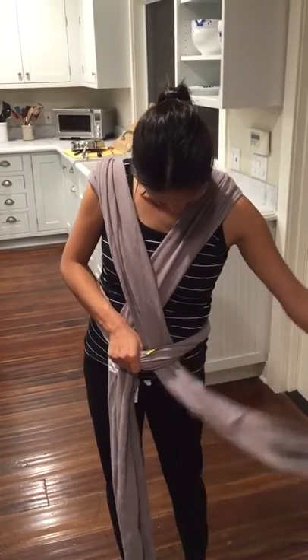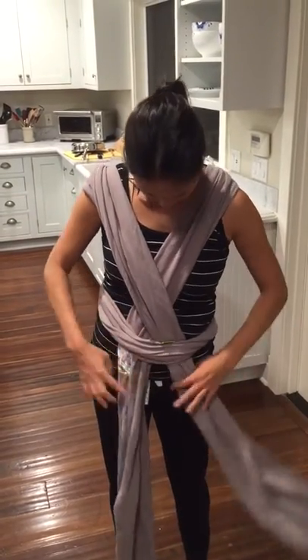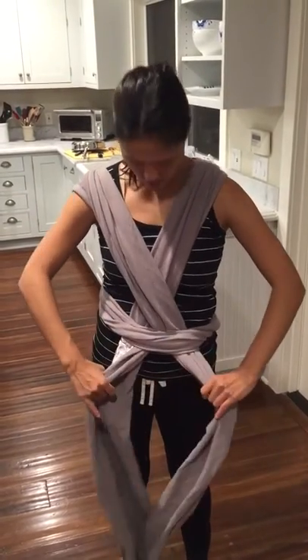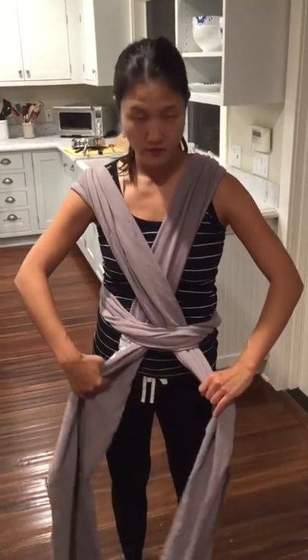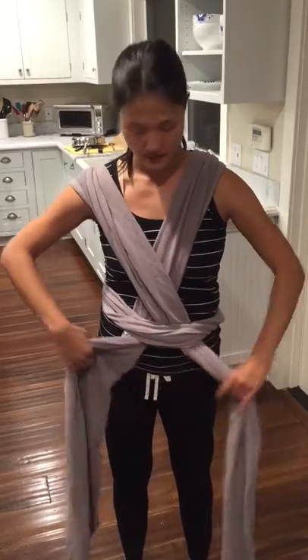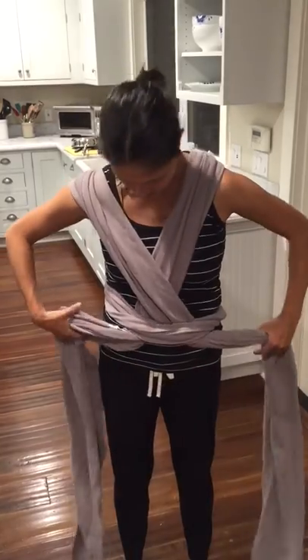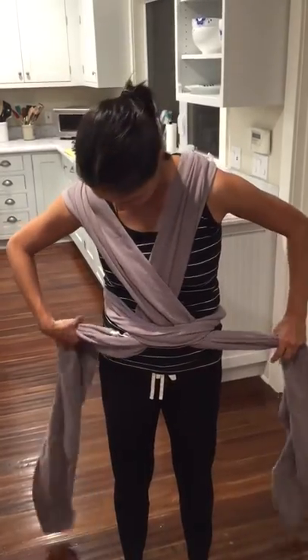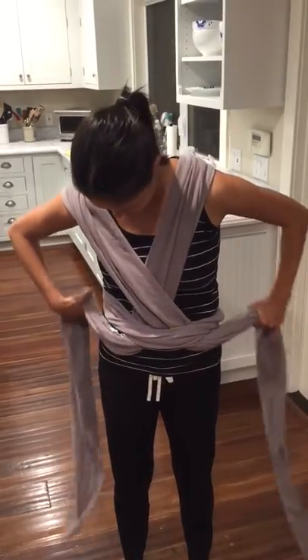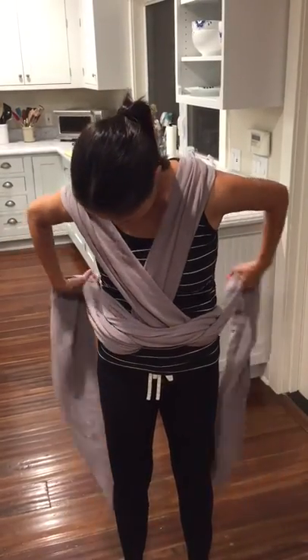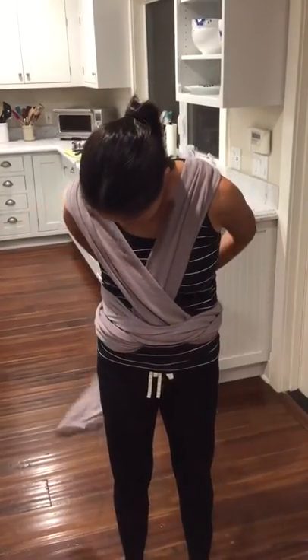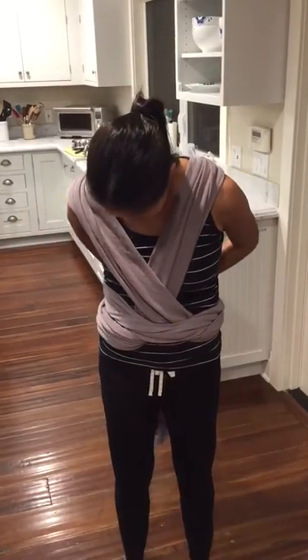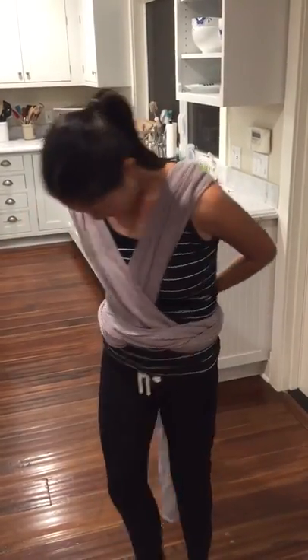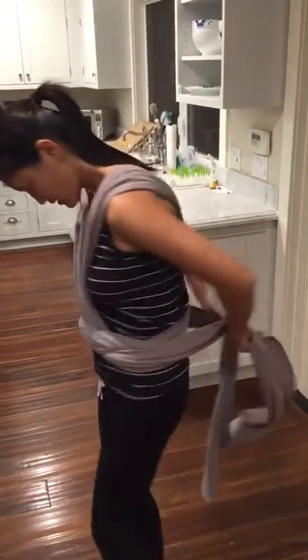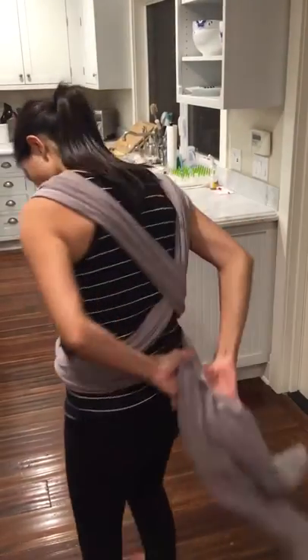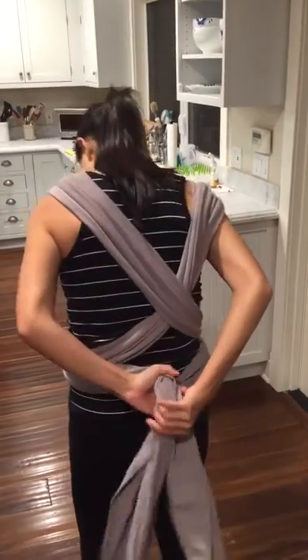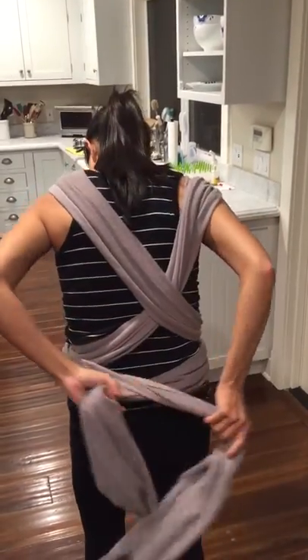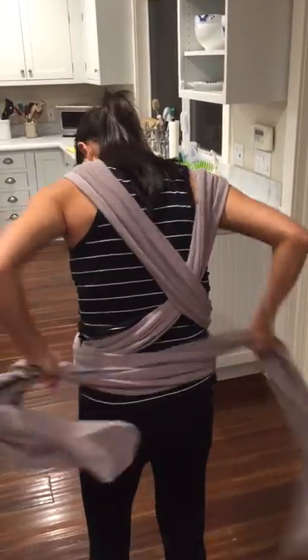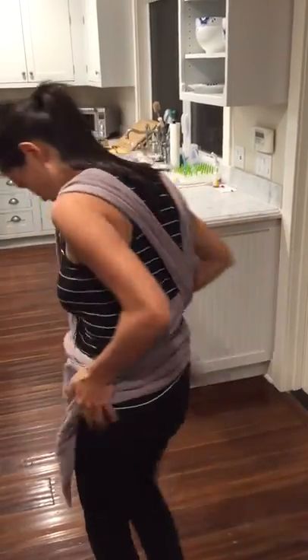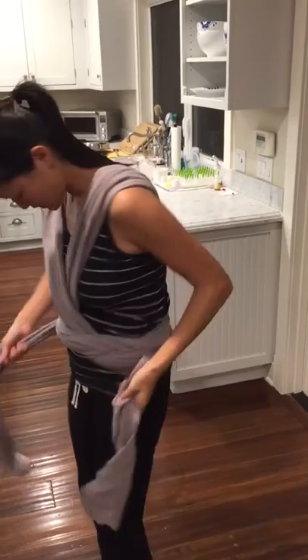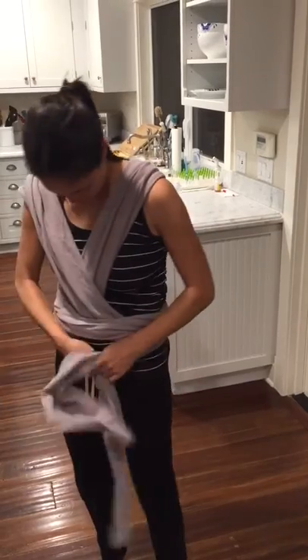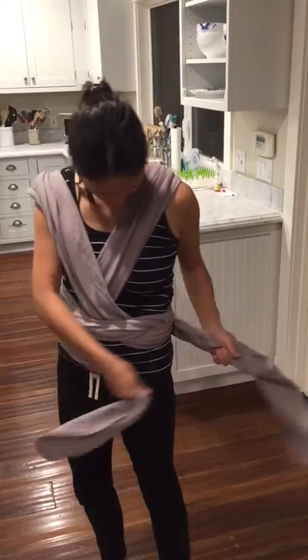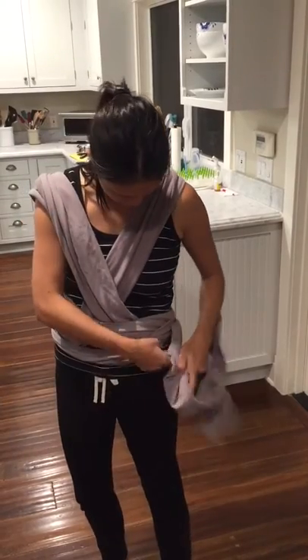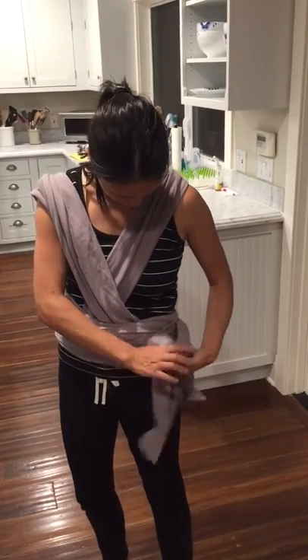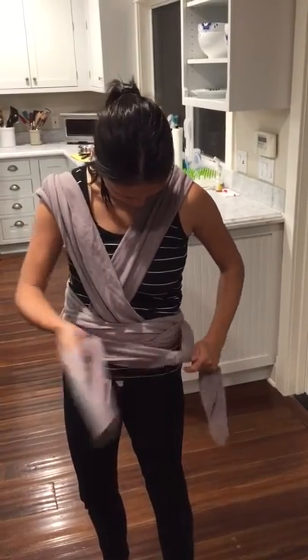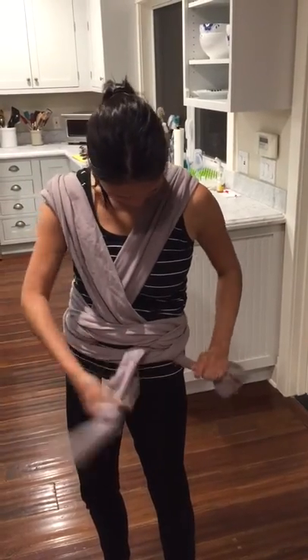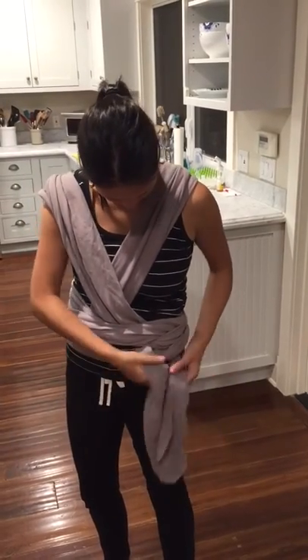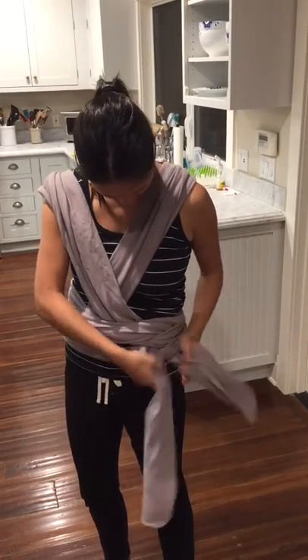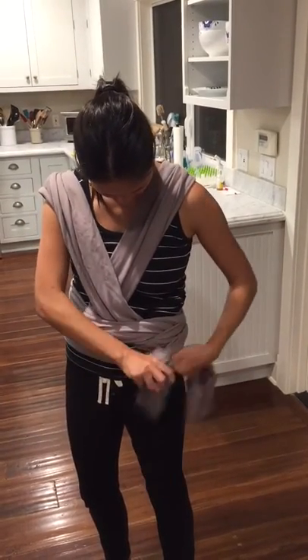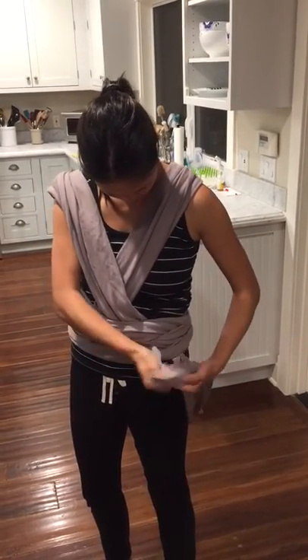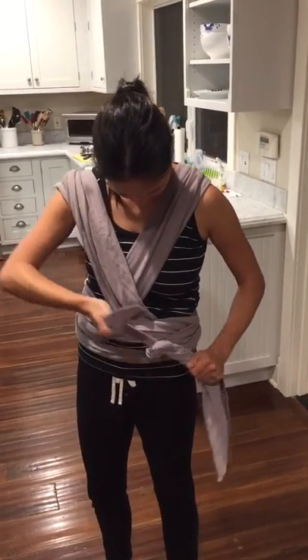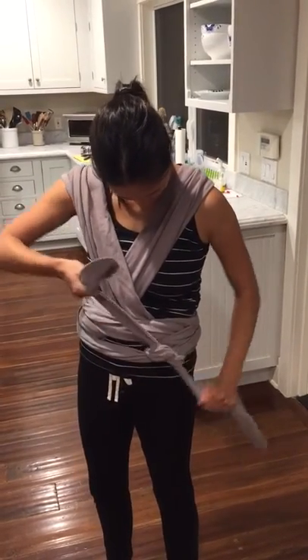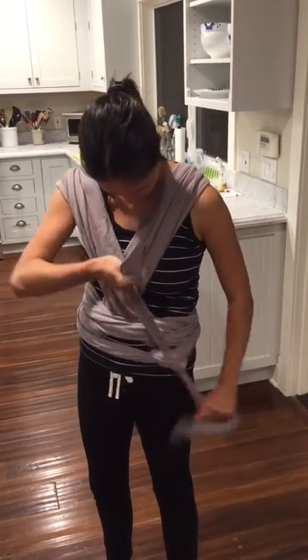And then all you do is take these parts to the back, cross it over again, and then you can tie it in front or on the side — whatever you feel like. It doesn't really matter, just tie it in a simple knot.